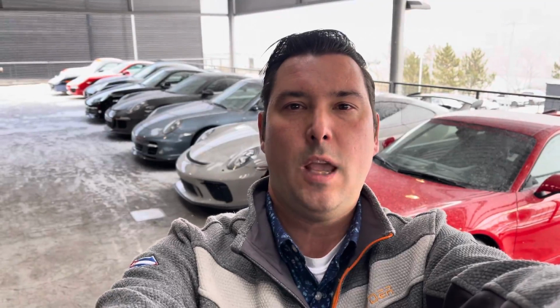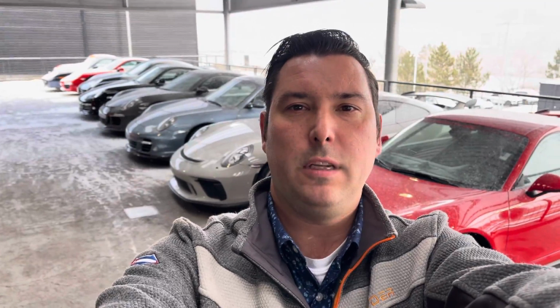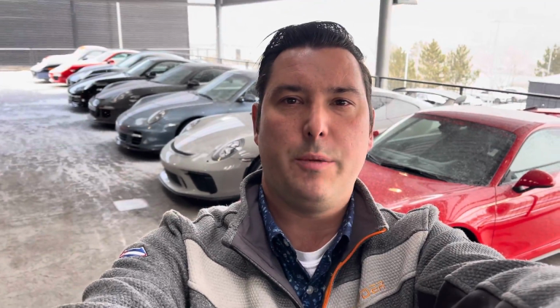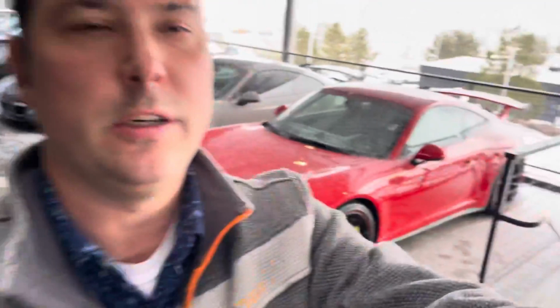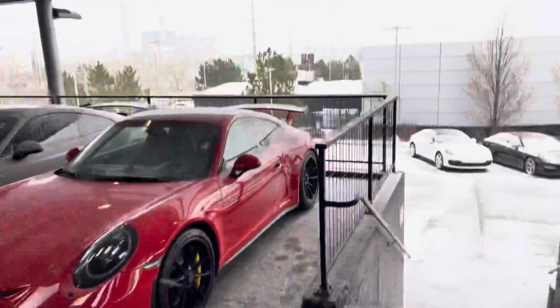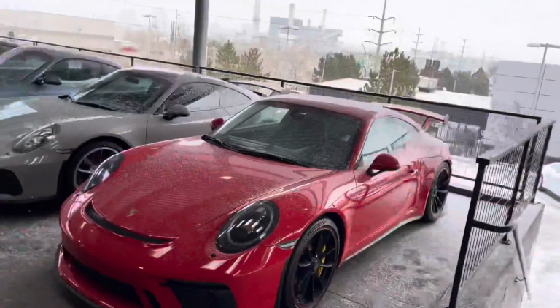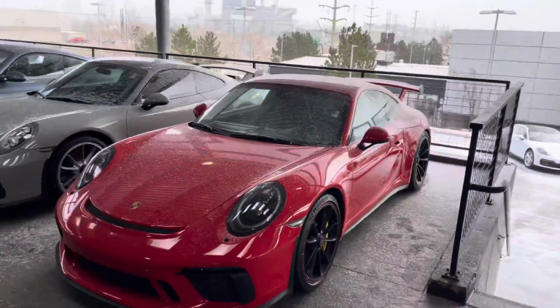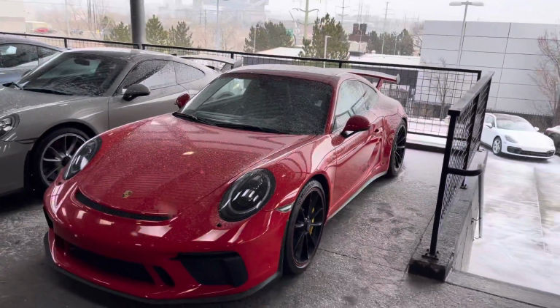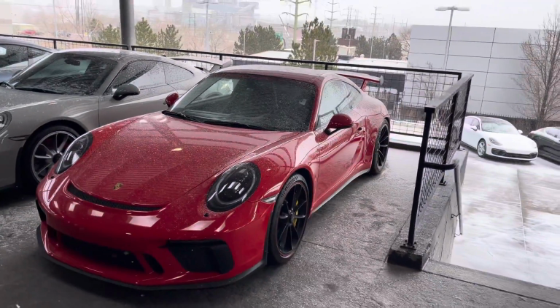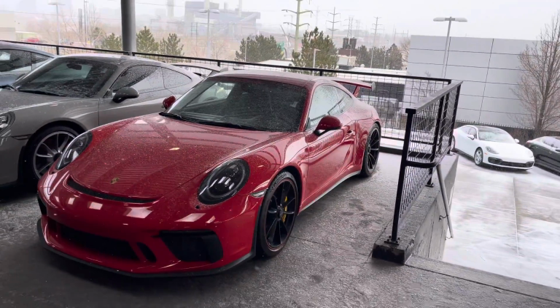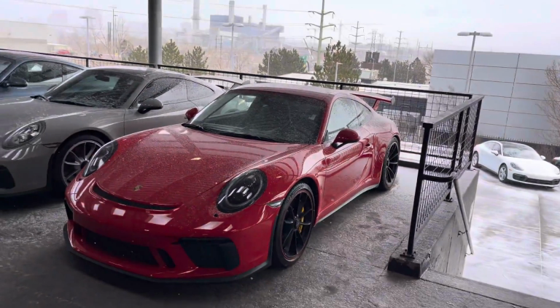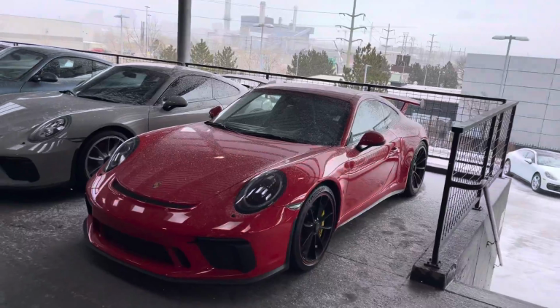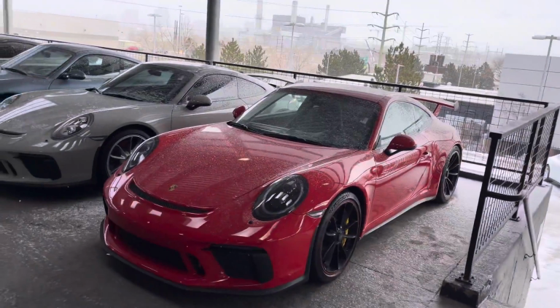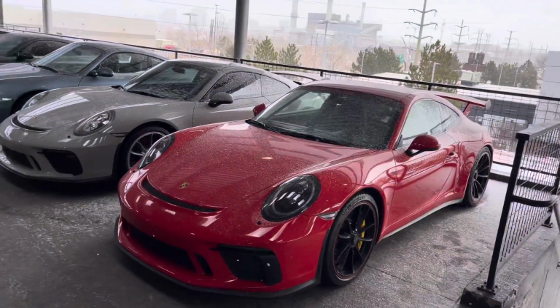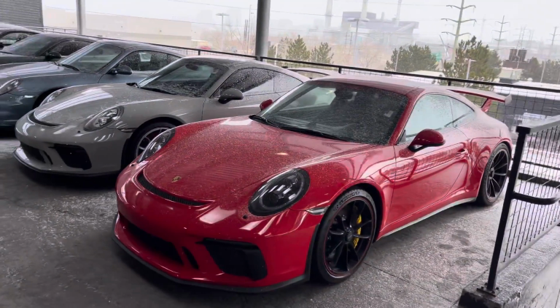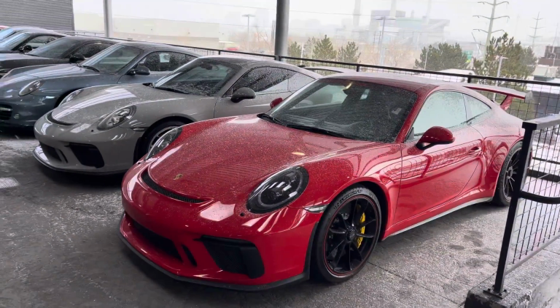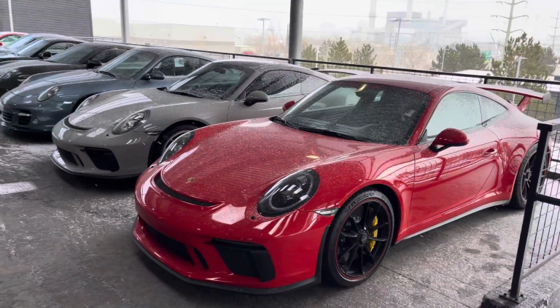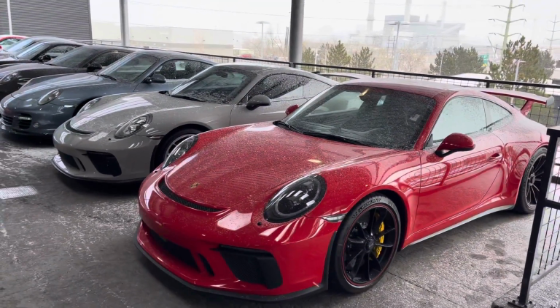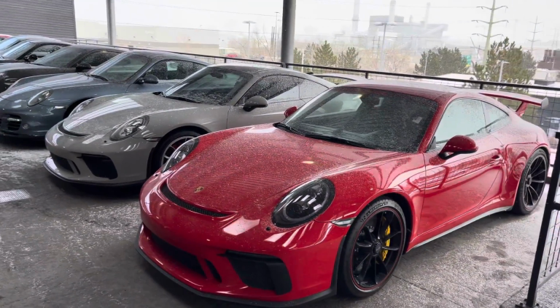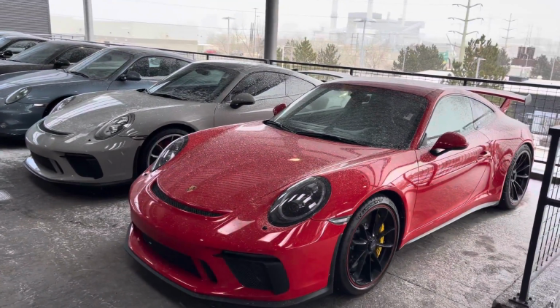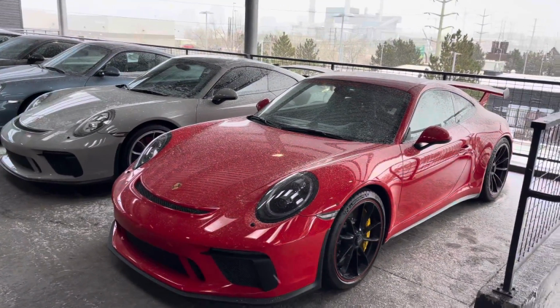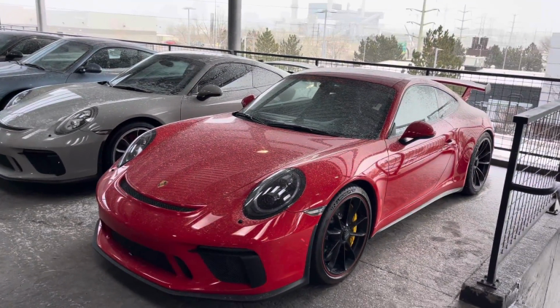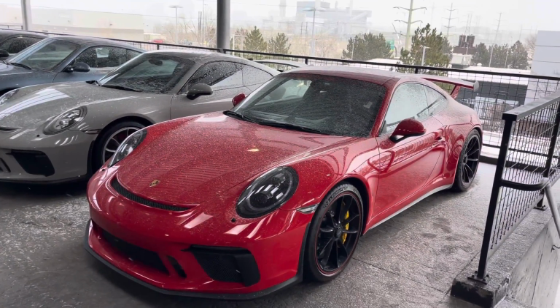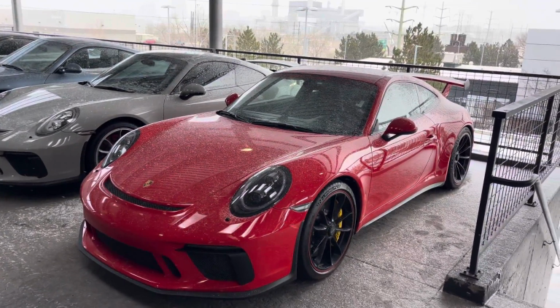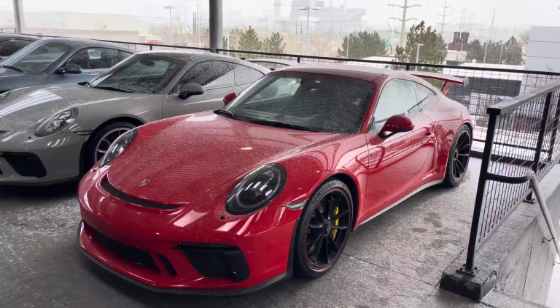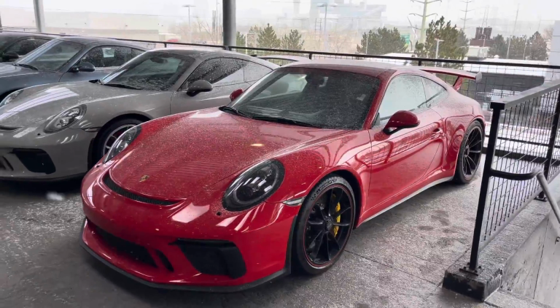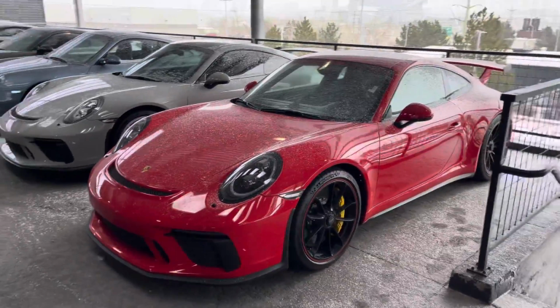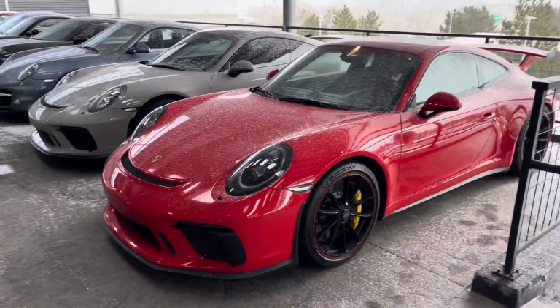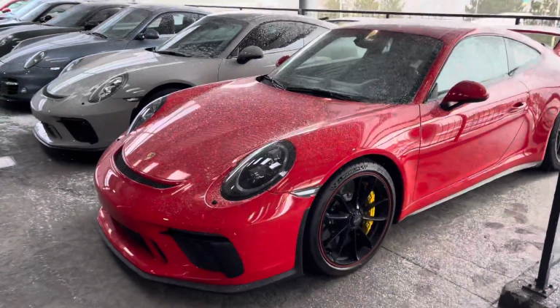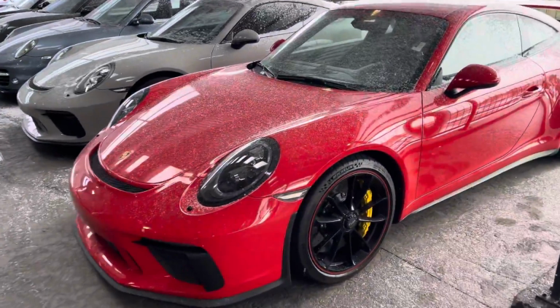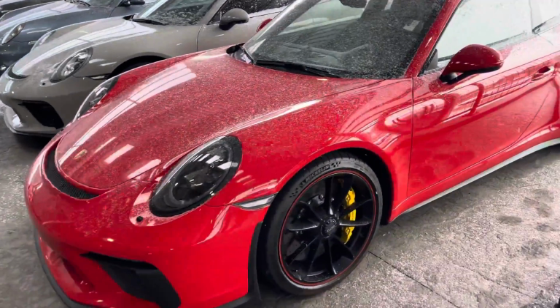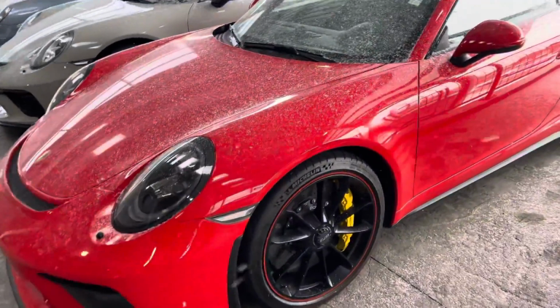Hey Matt, it's John at Porsche. Here's our GT3 — we're getting a little dusting of snow, sorry about that. Awesome car: ceramic brakes, Guards Red, comfy seats, front axle lift — all the important stuff.